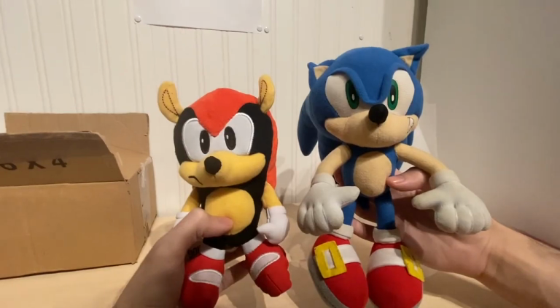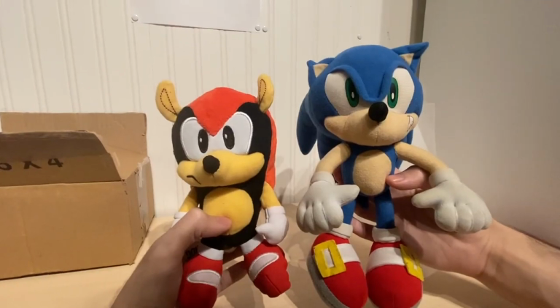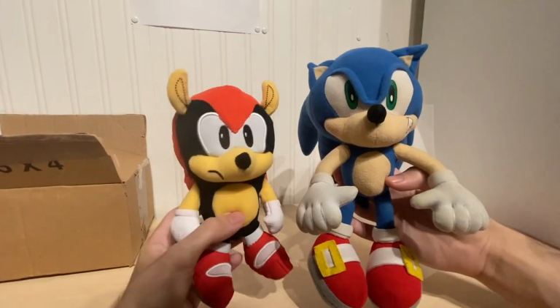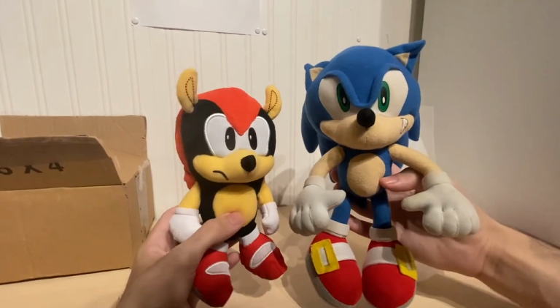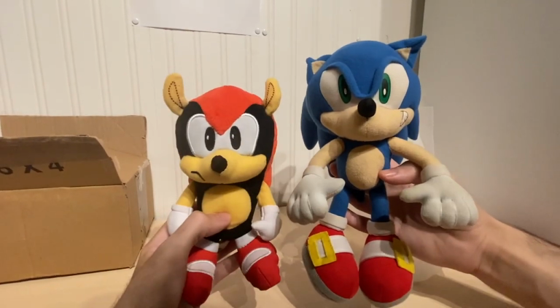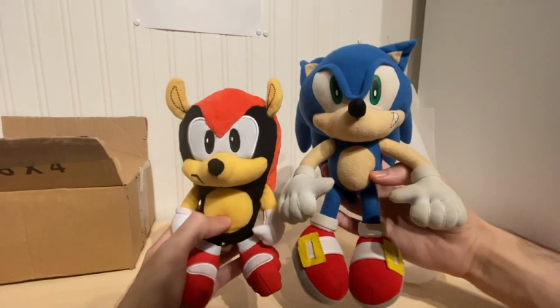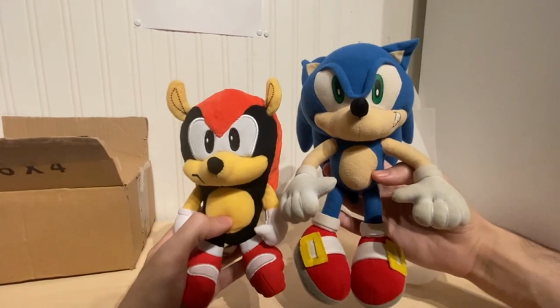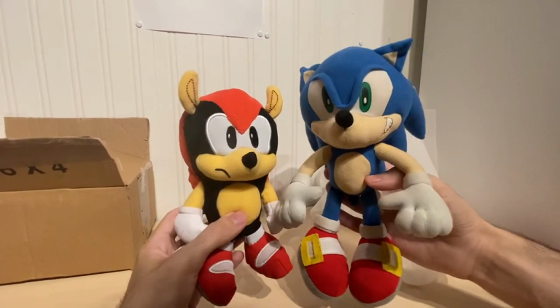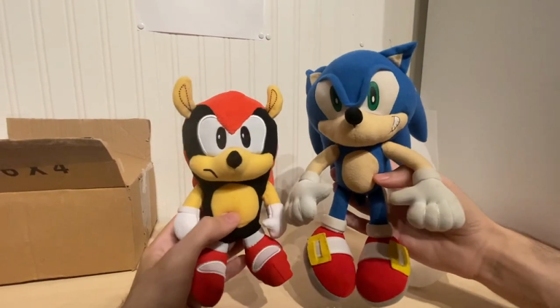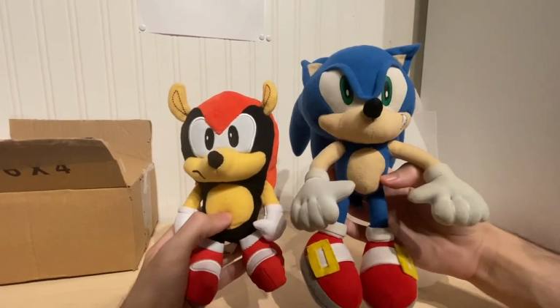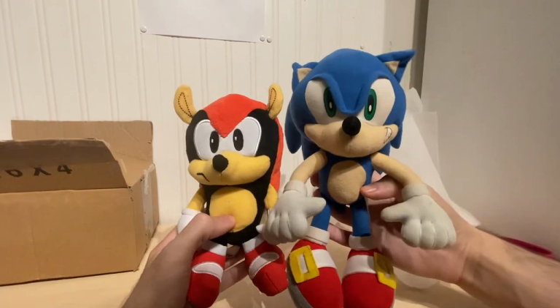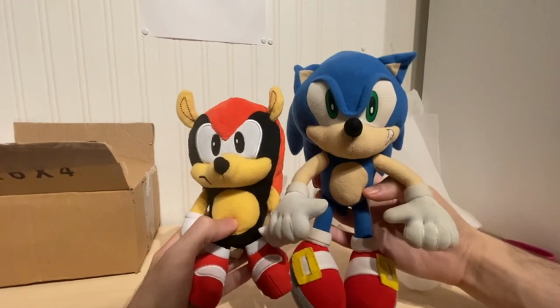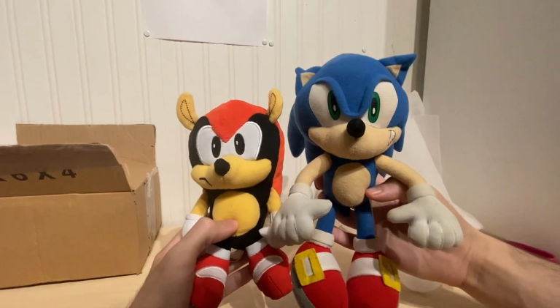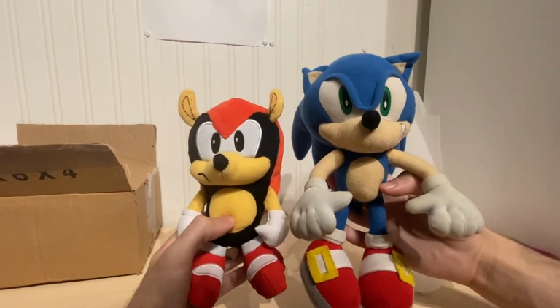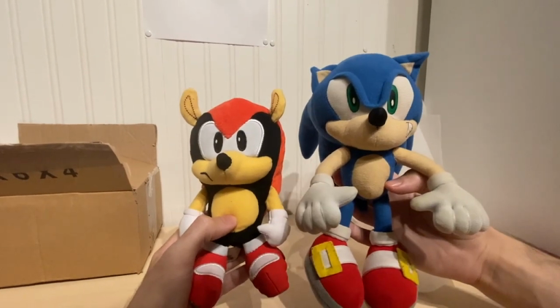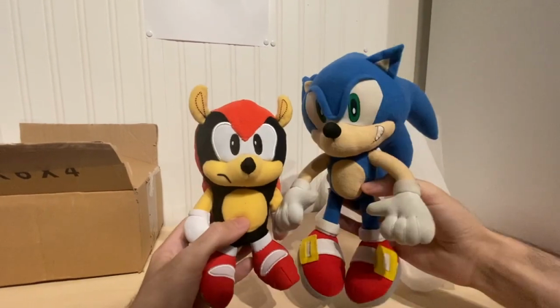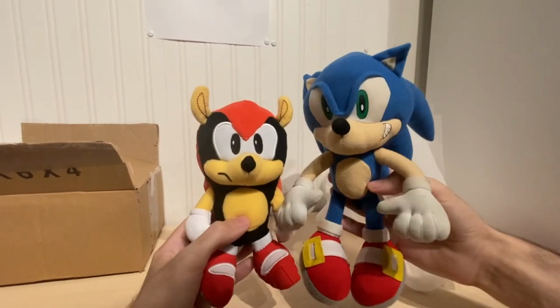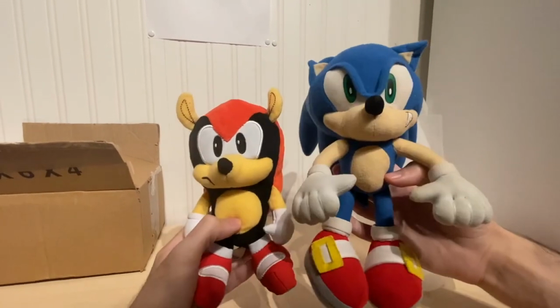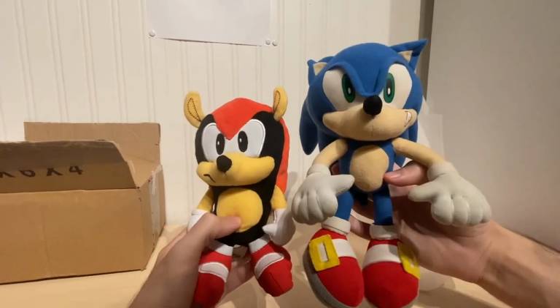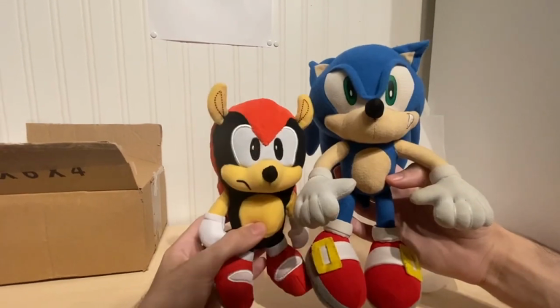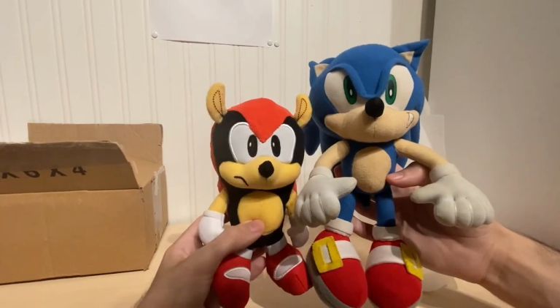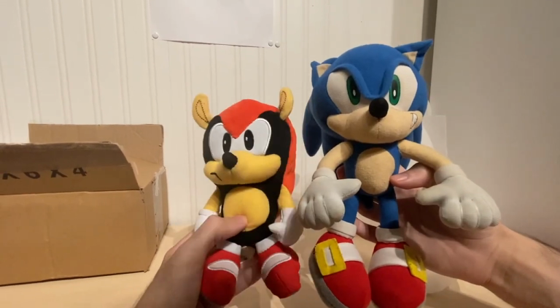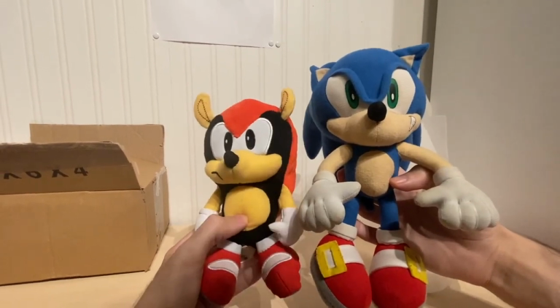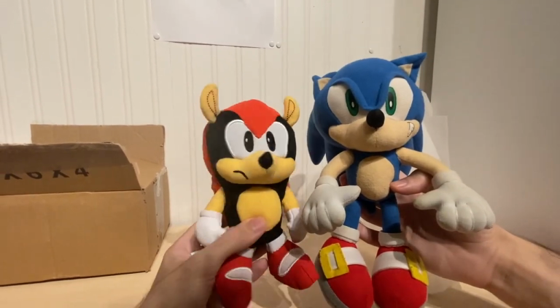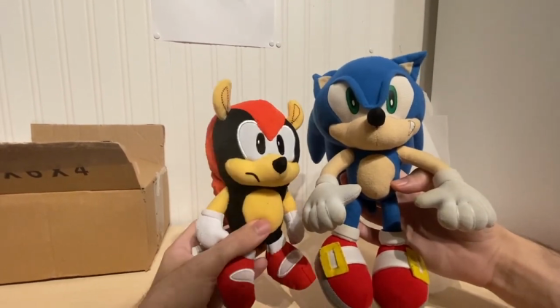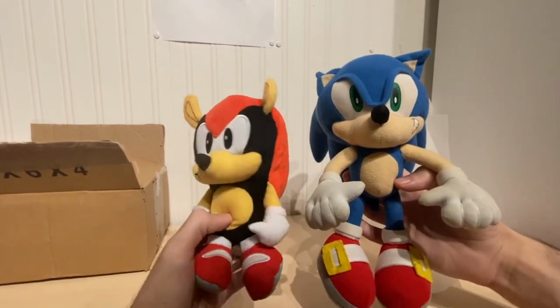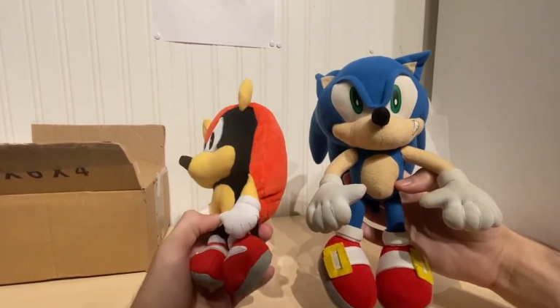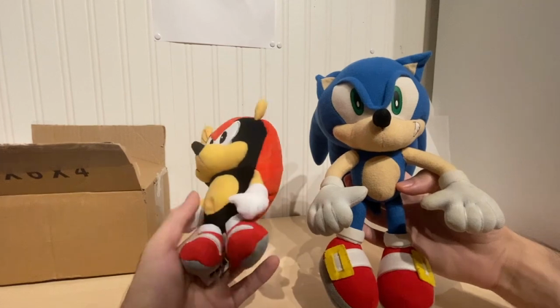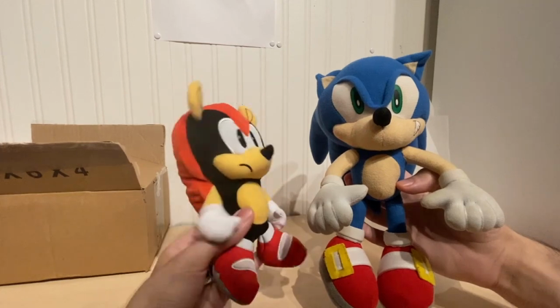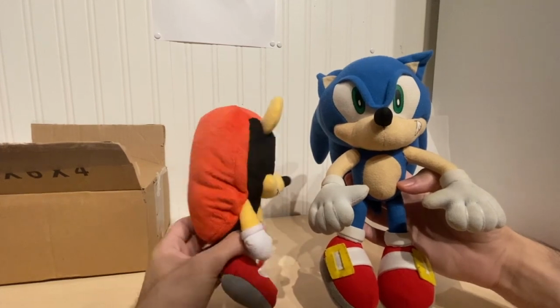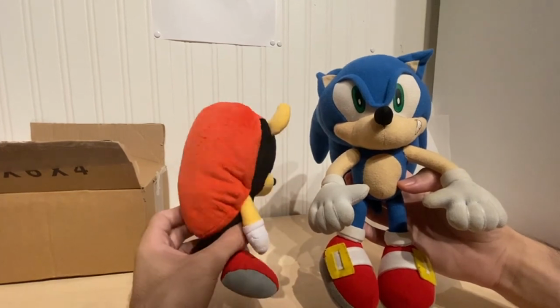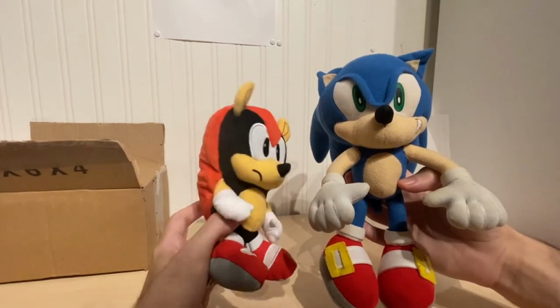He's about 7 inches tall, so he's a lot smaller than a lot of plushes — like here's him compared to the Sonic X Sonic by Great East Entertainment. But he's still a really cool plush. I quite like him to be honest.